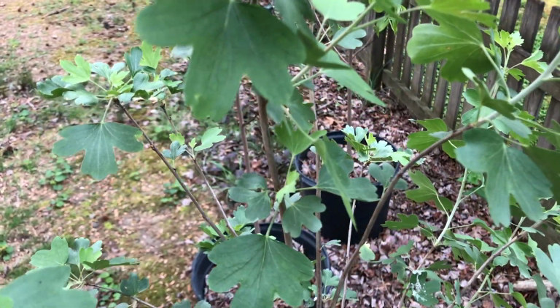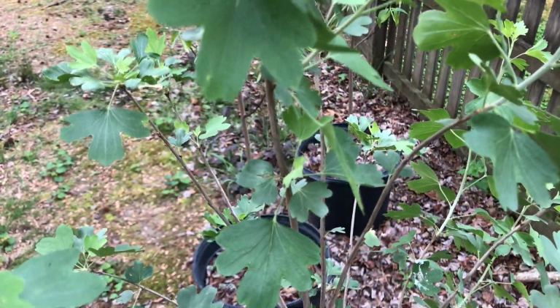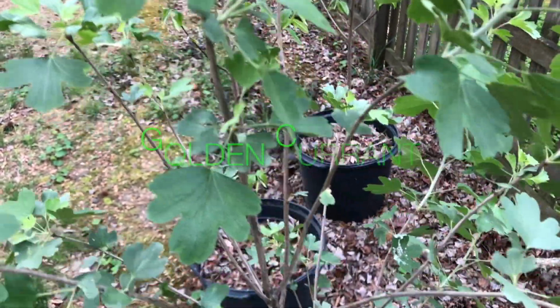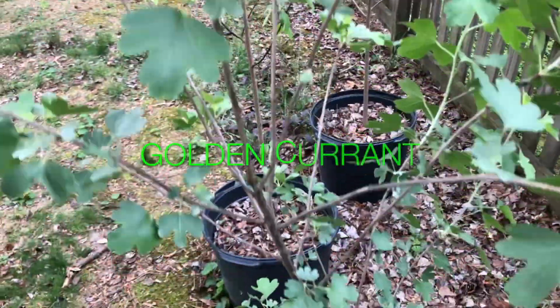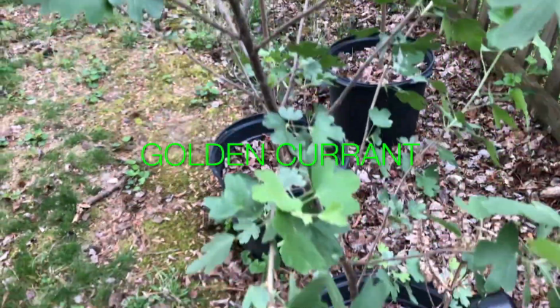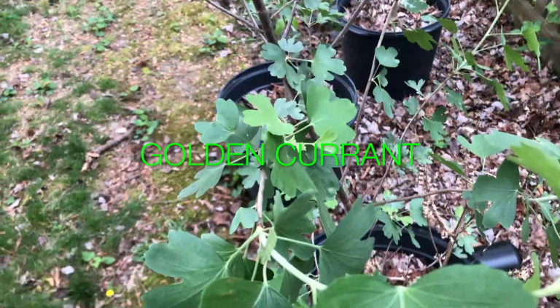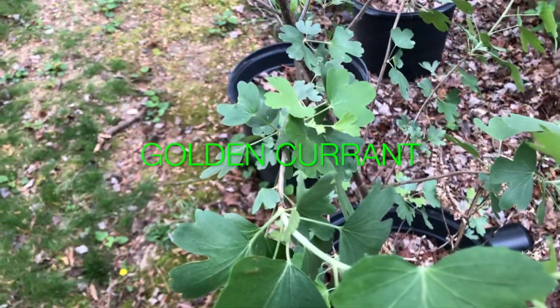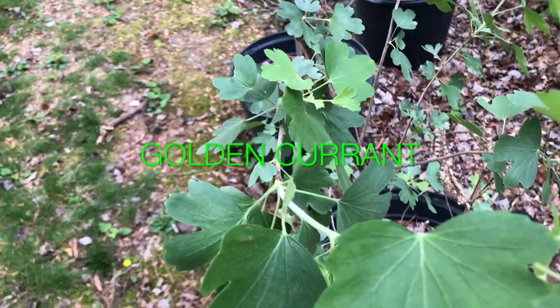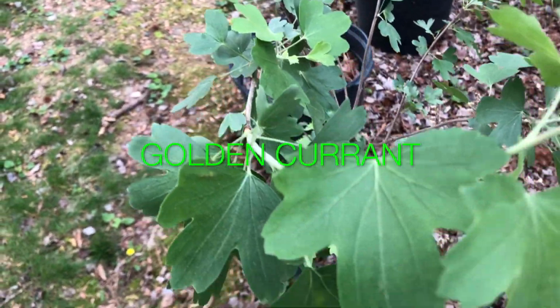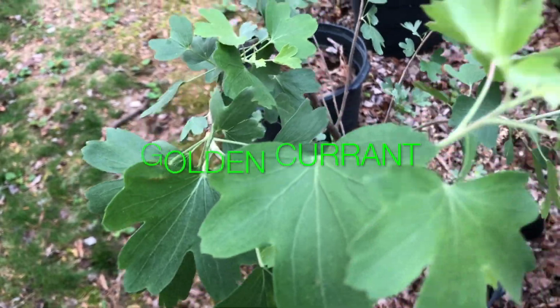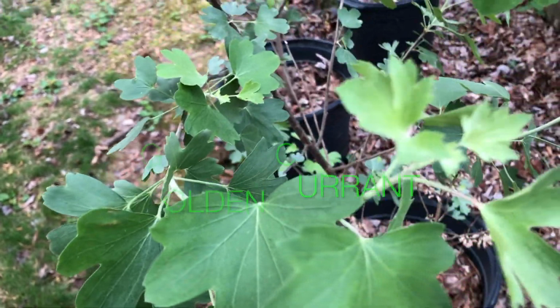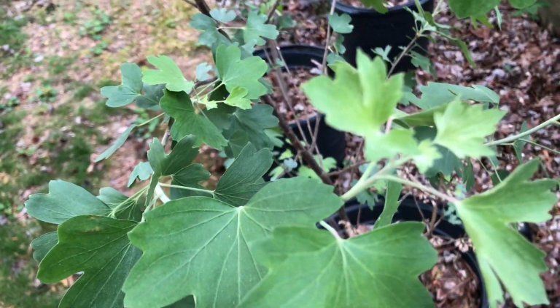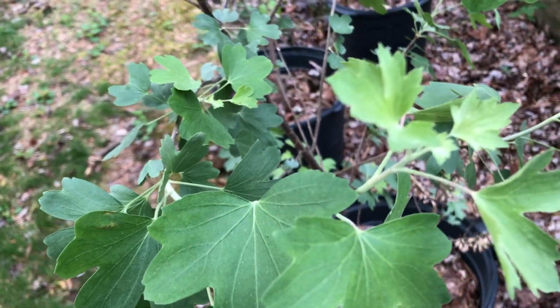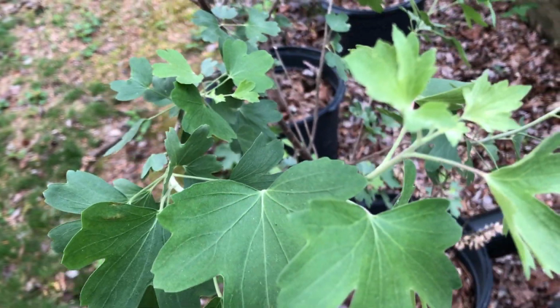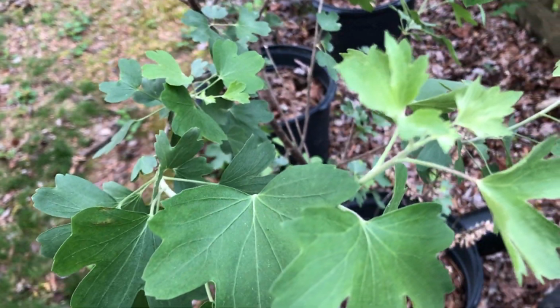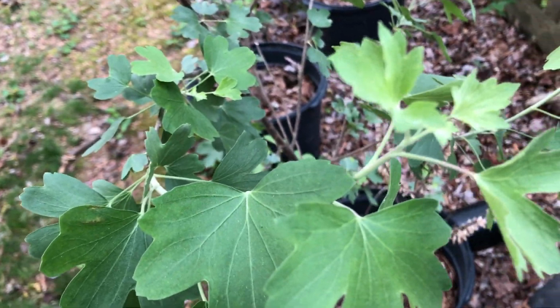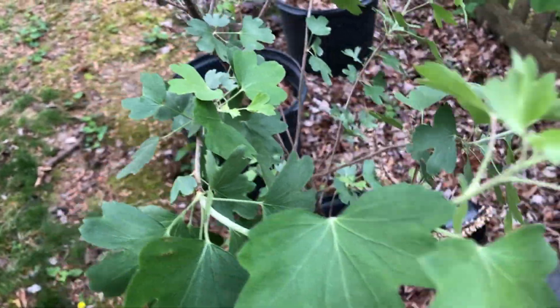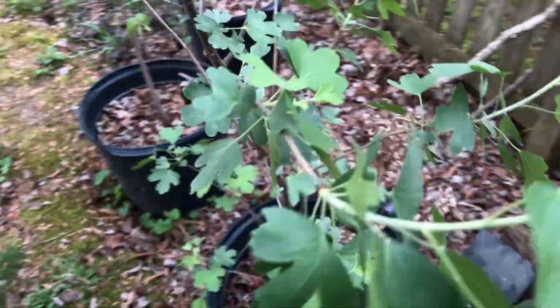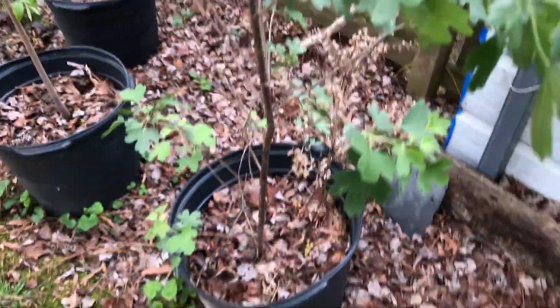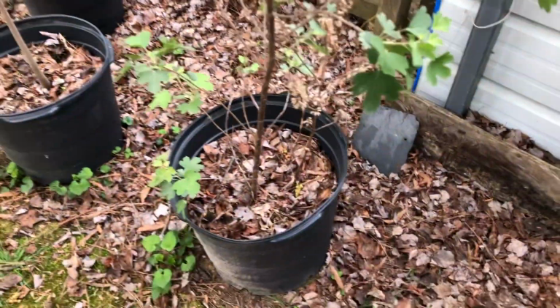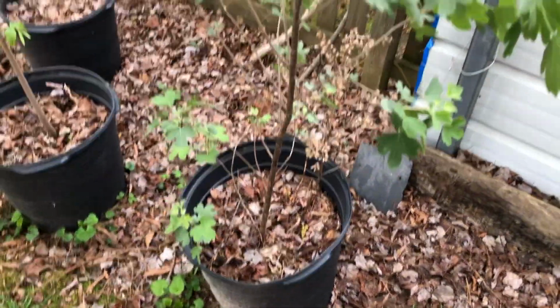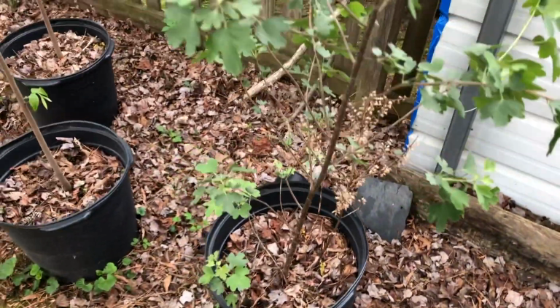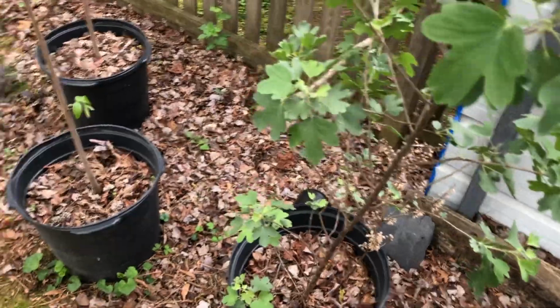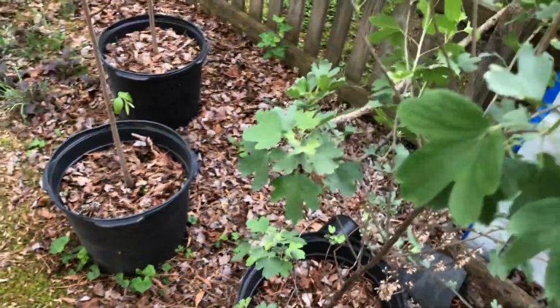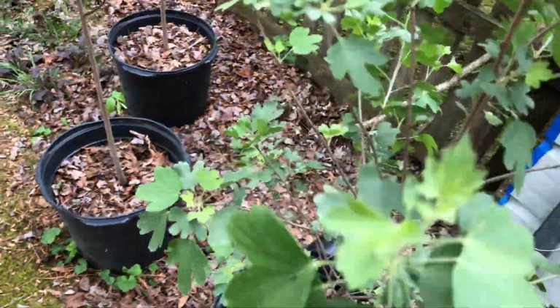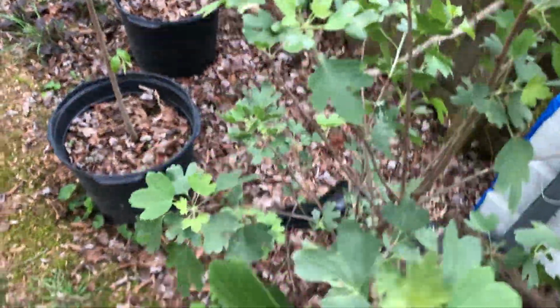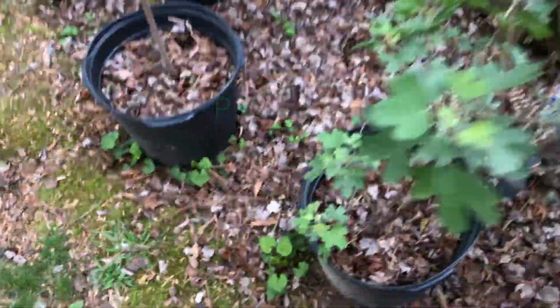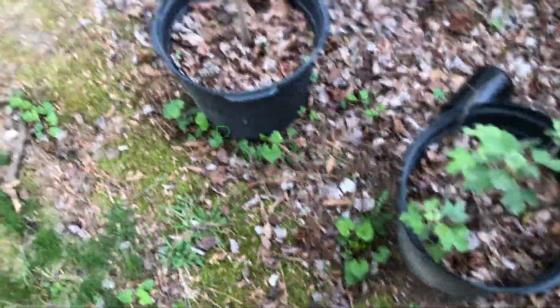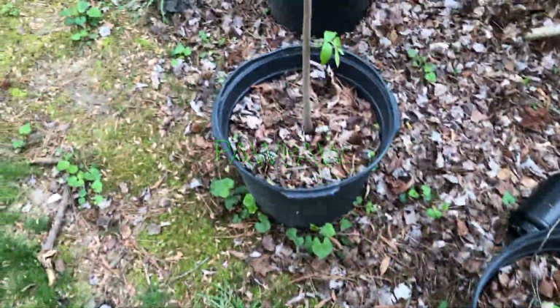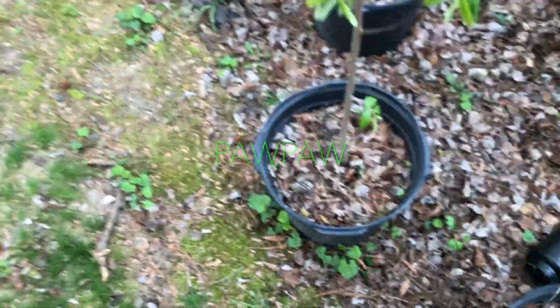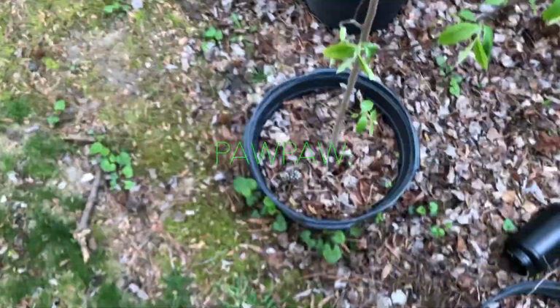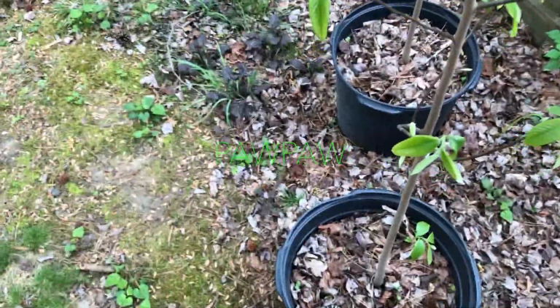This one here is golden currant — and our golden currant bush. And more pawpaw trees.